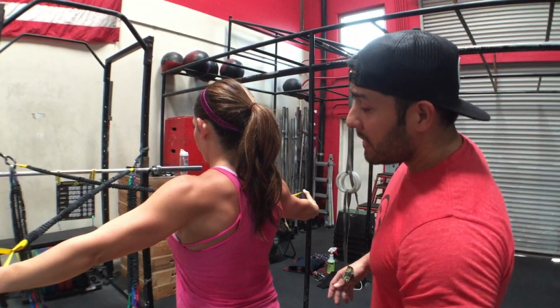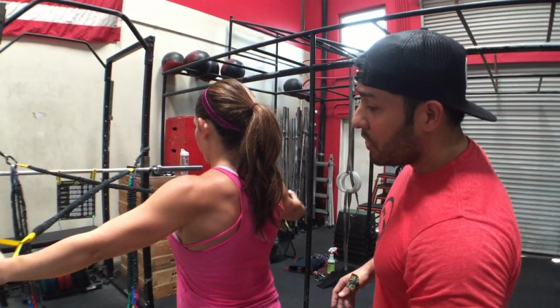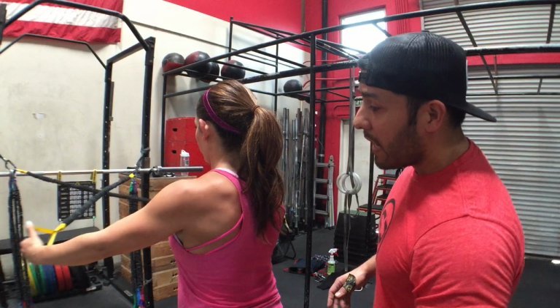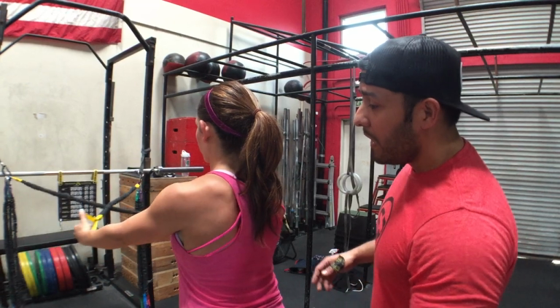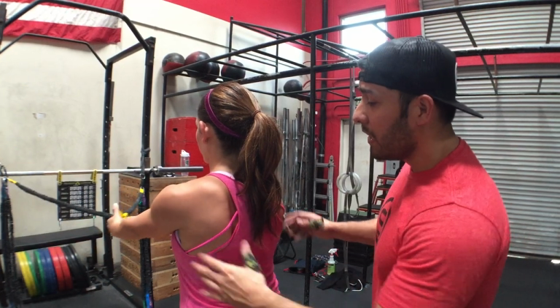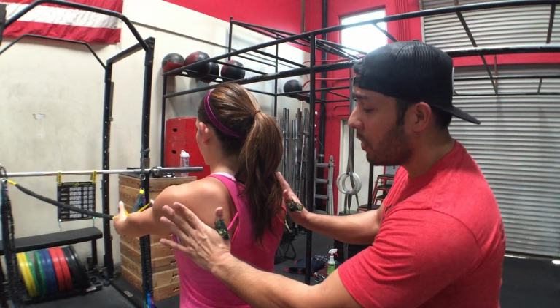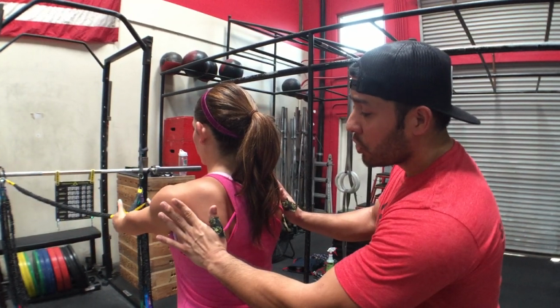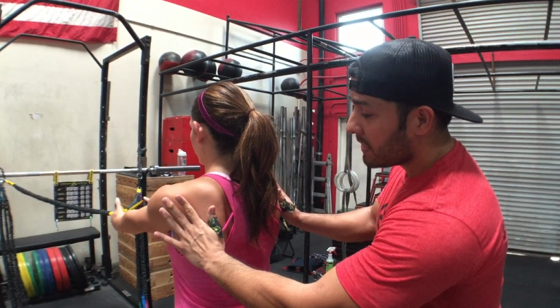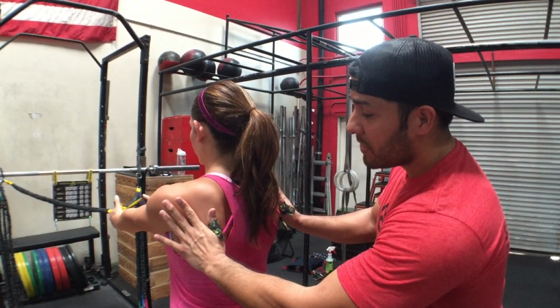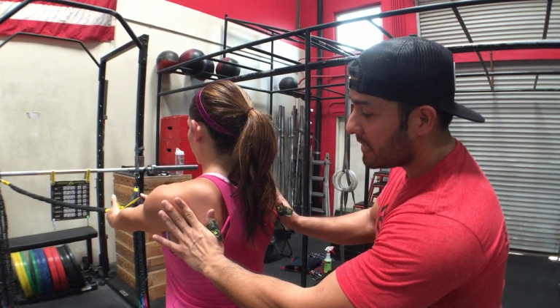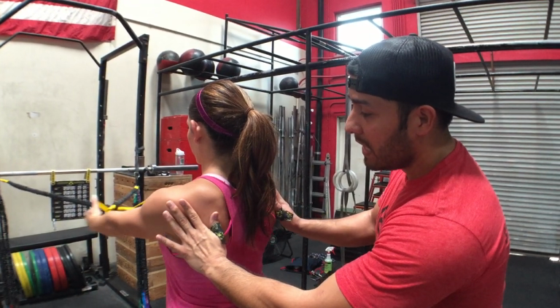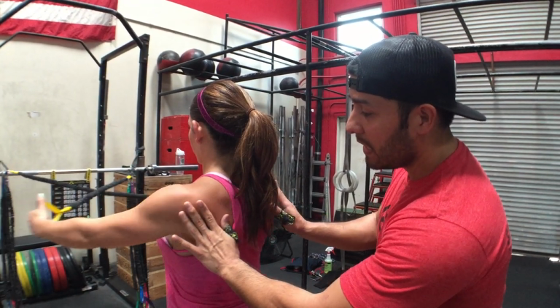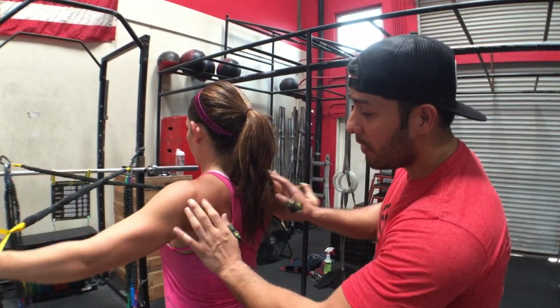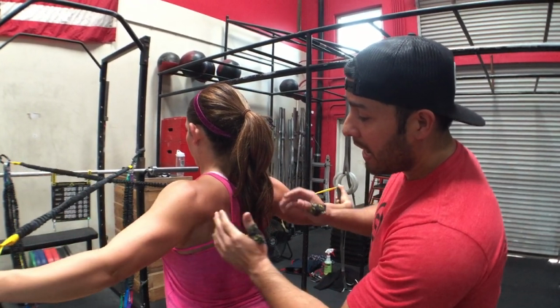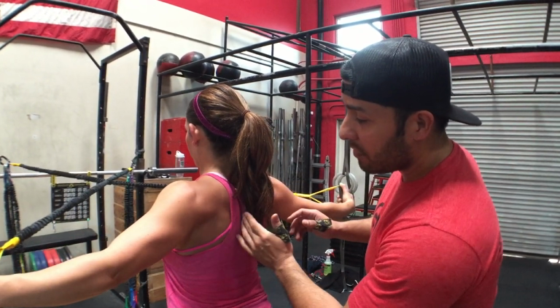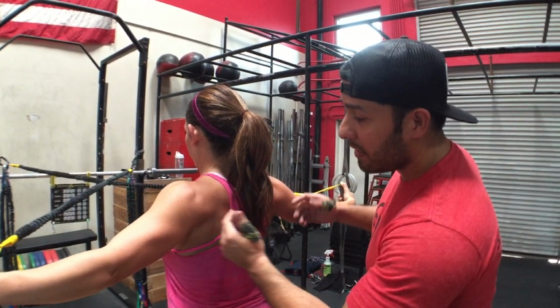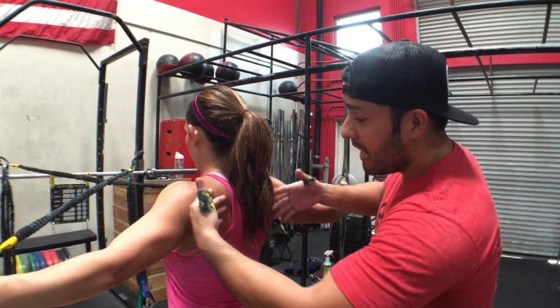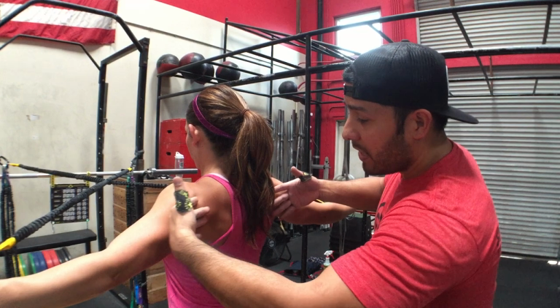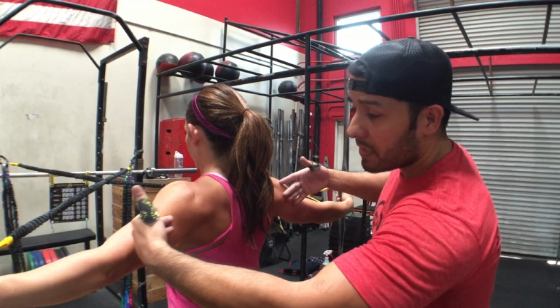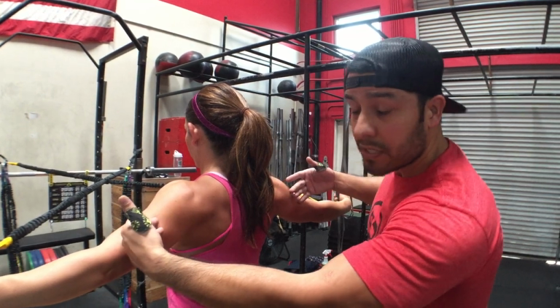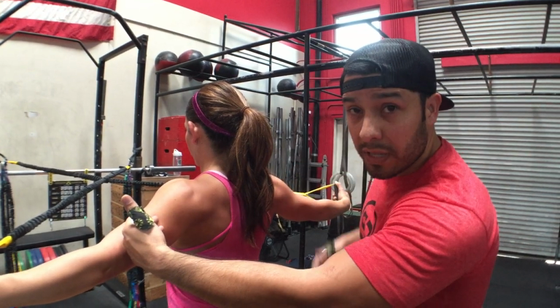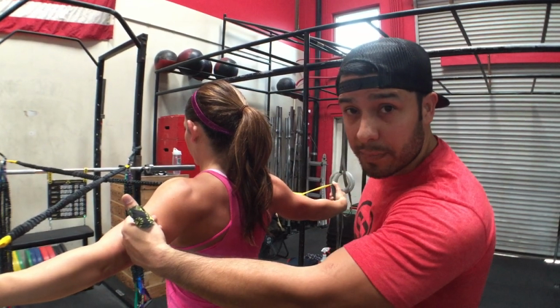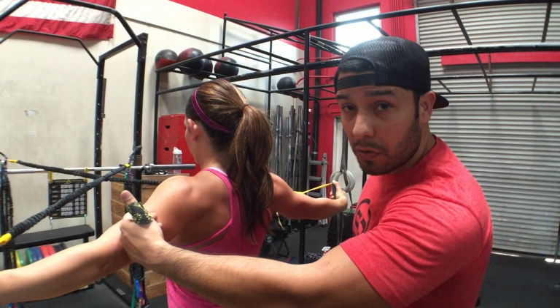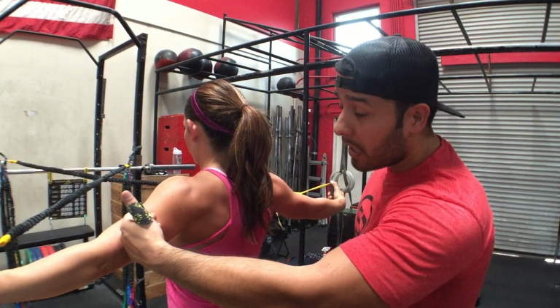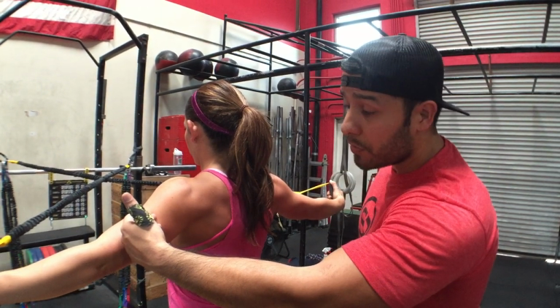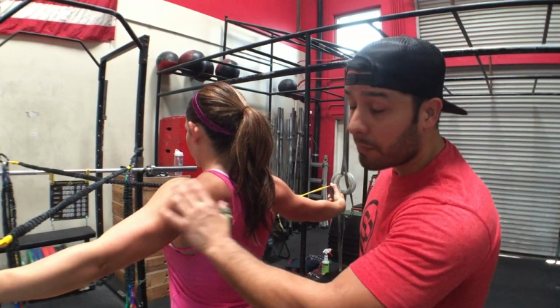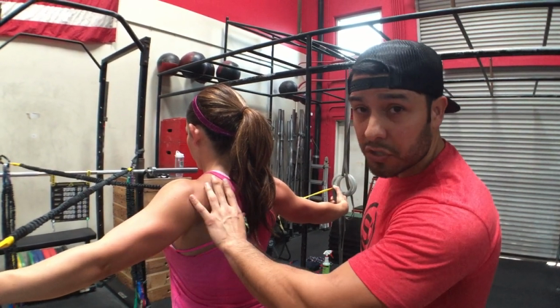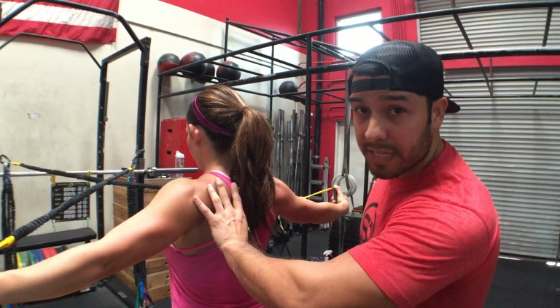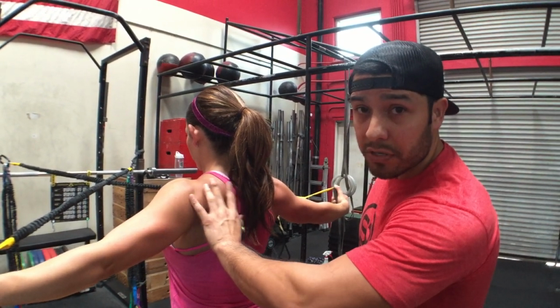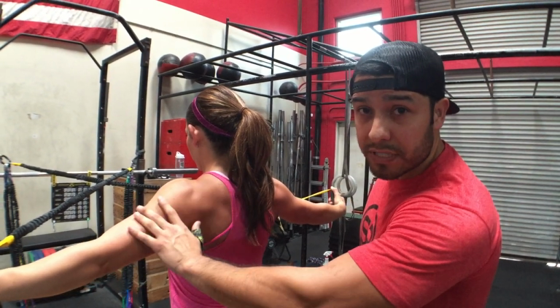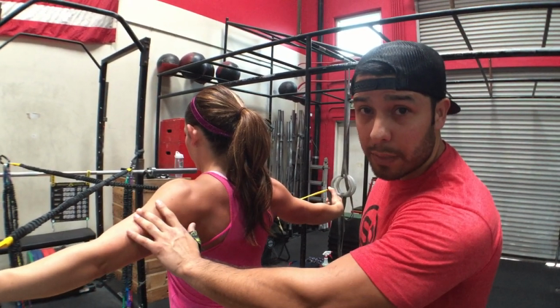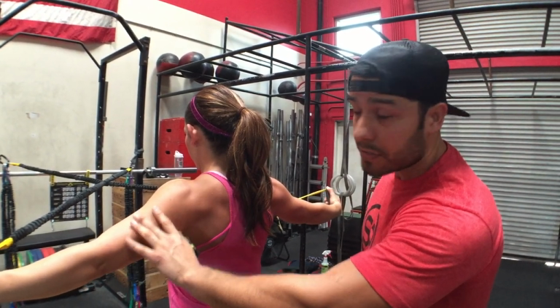Now let's go ahead and do correct. Shoulder blade is going to be squeezed in, down — and it disappears. Now you have this smooth, symmetrical contribution from all scapular and shoulder stabilizers.